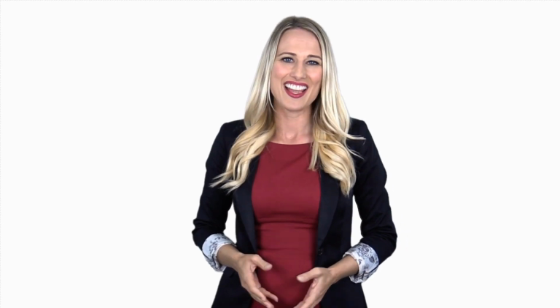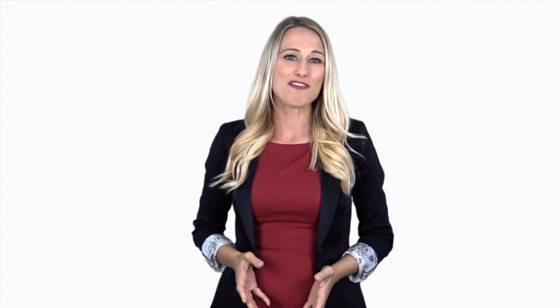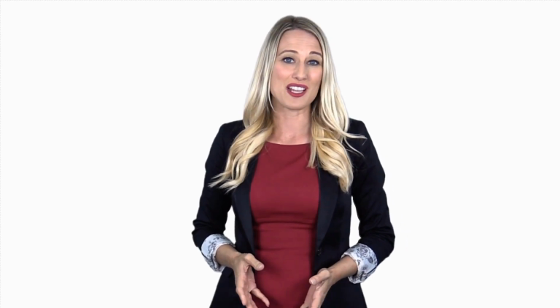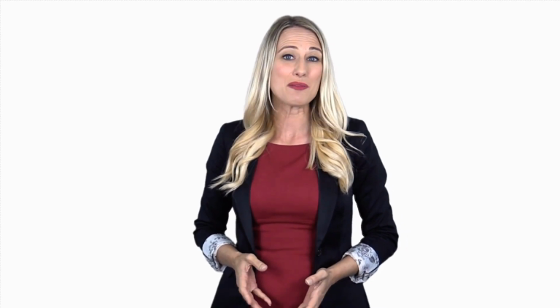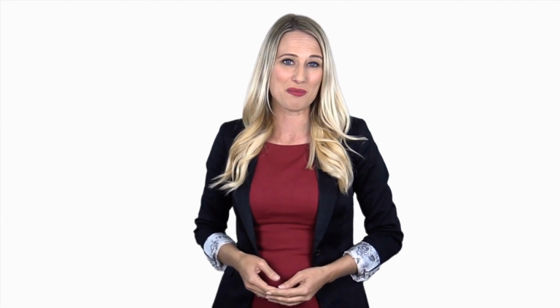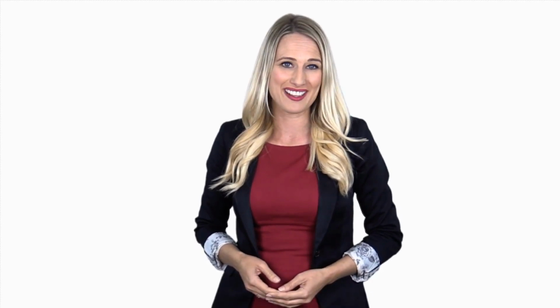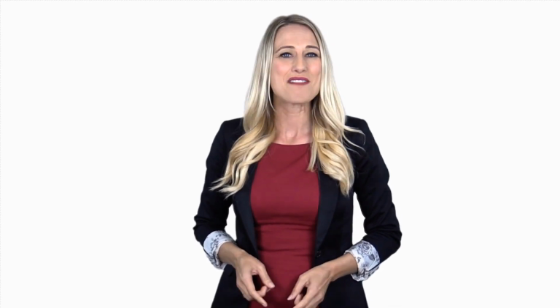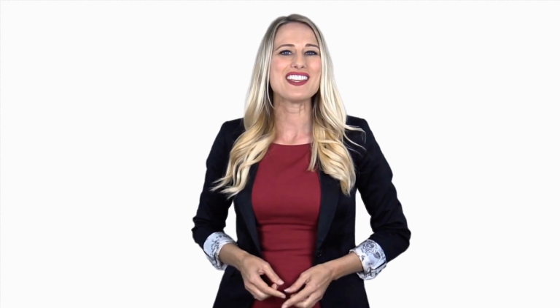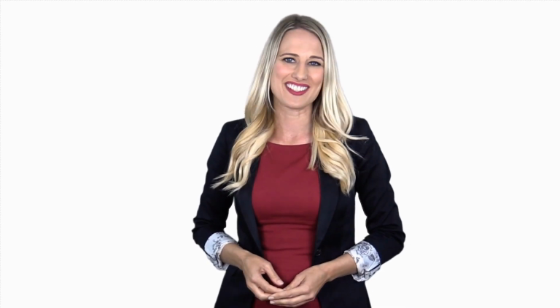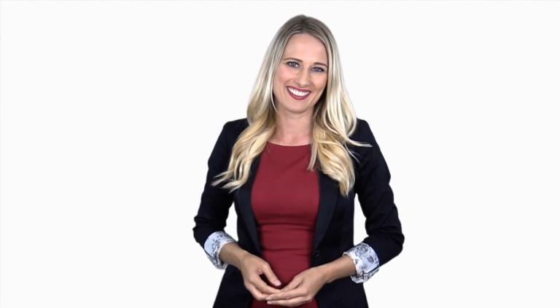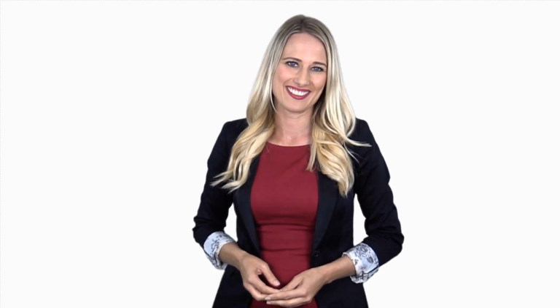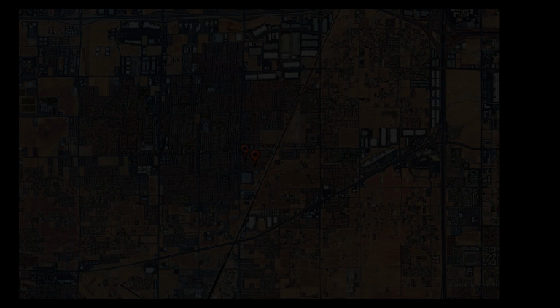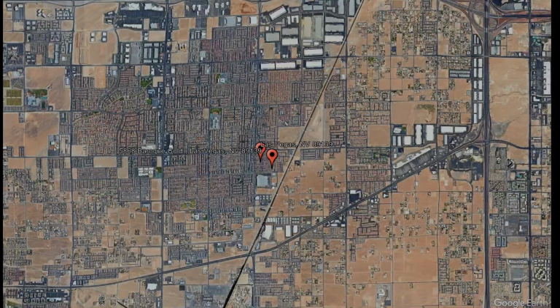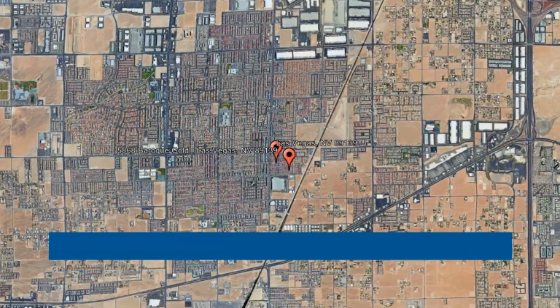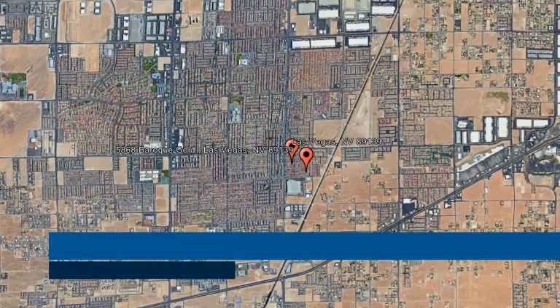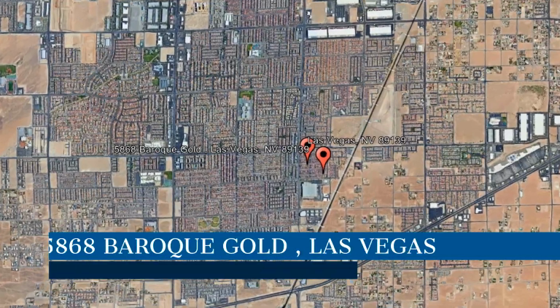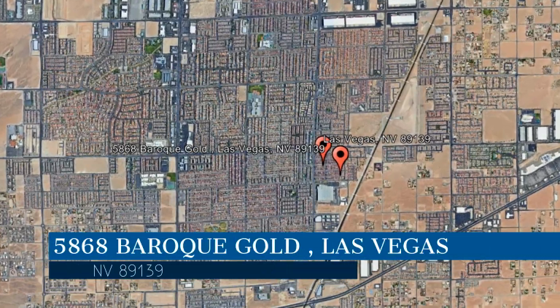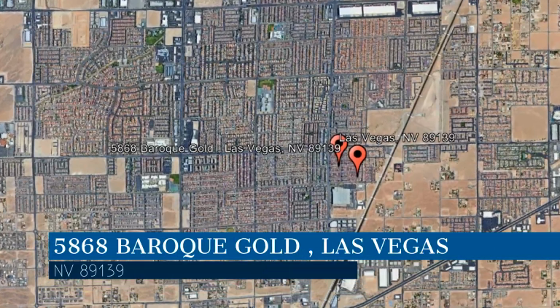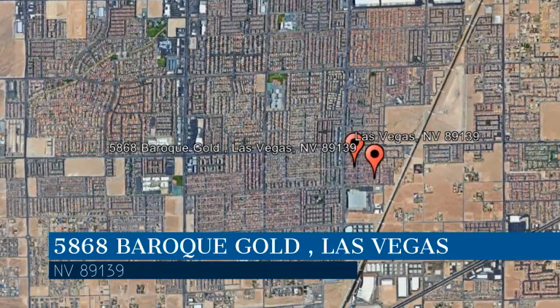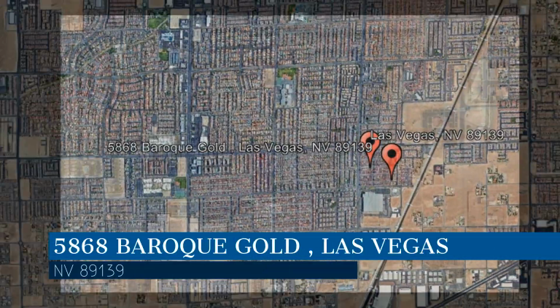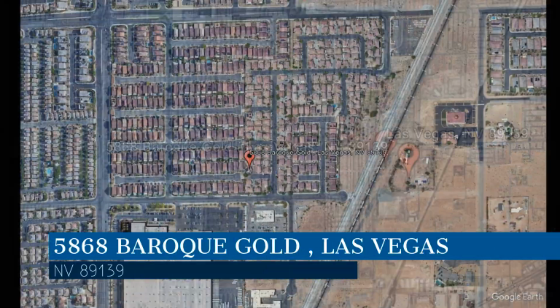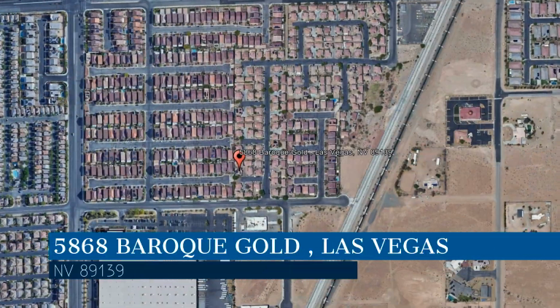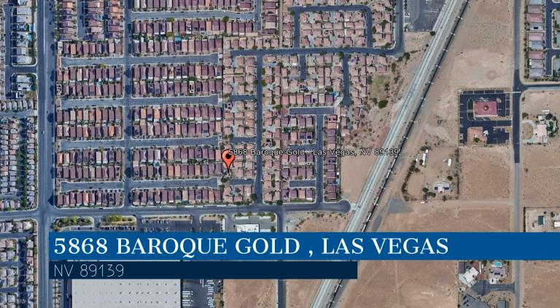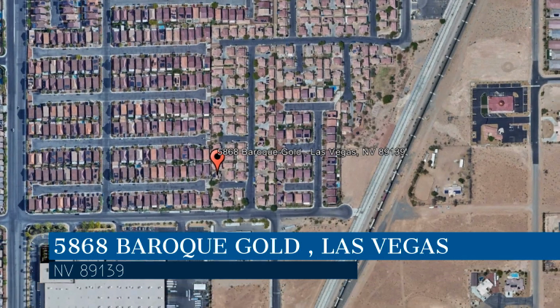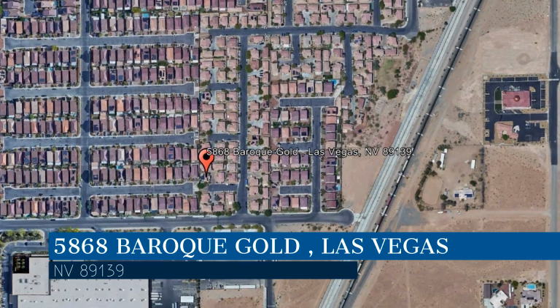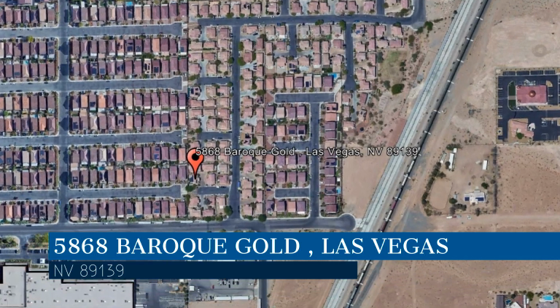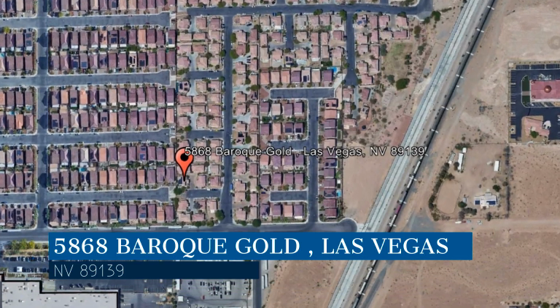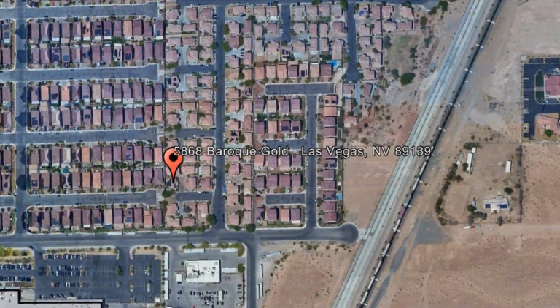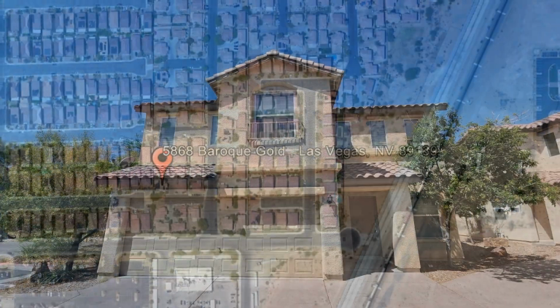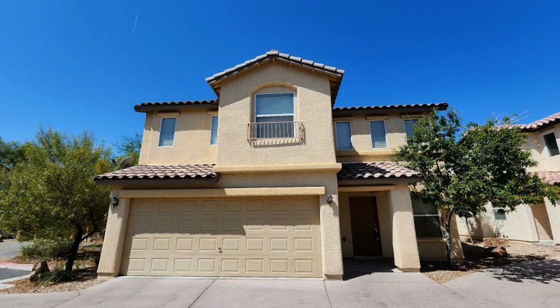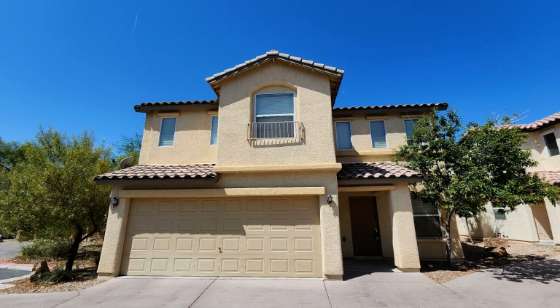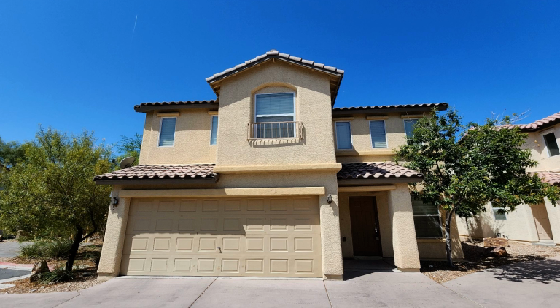Here are photos of an available rental property. Make it yours today! This property is located at the address on your screen, and this video is brought to you by Robinson Realty and Management, a leader in Las Vegas property management.